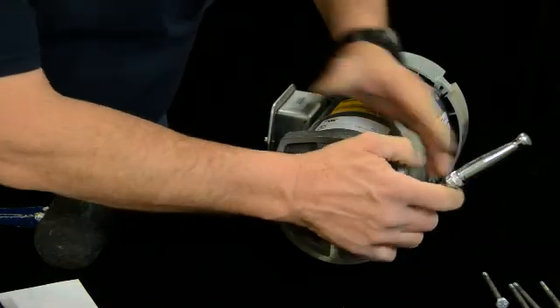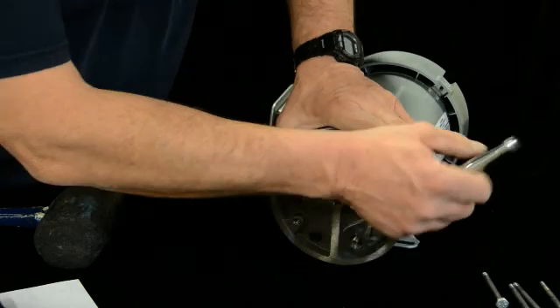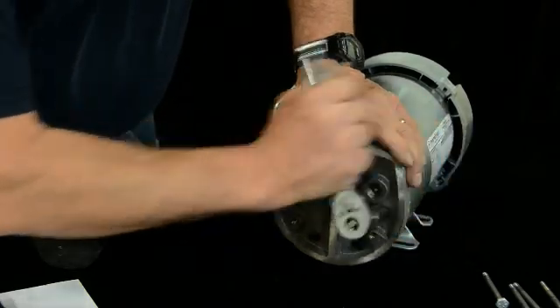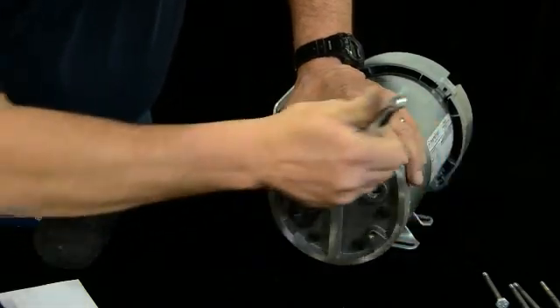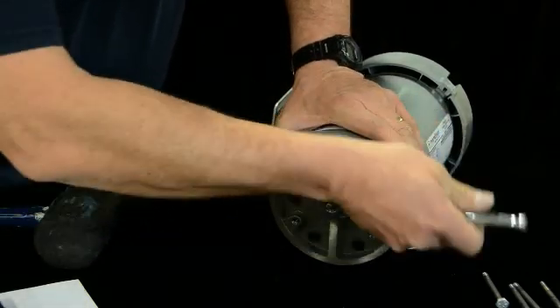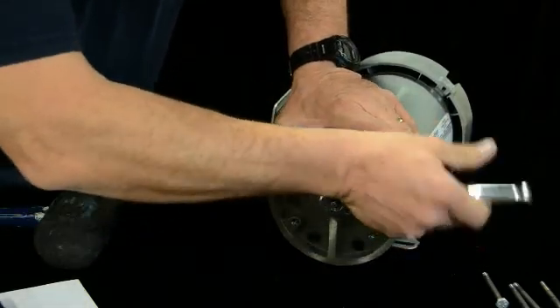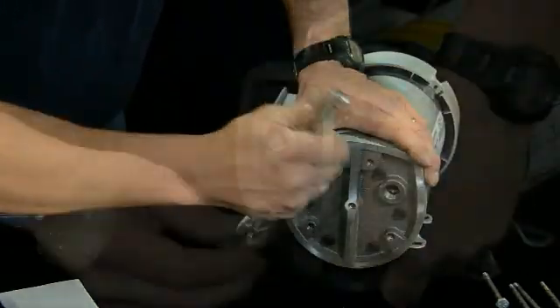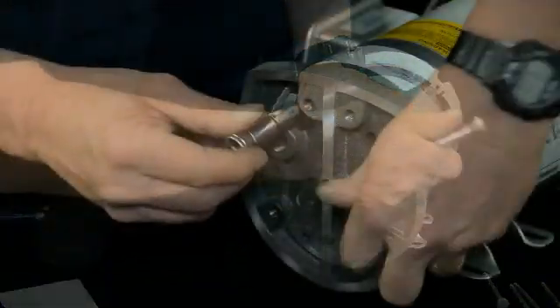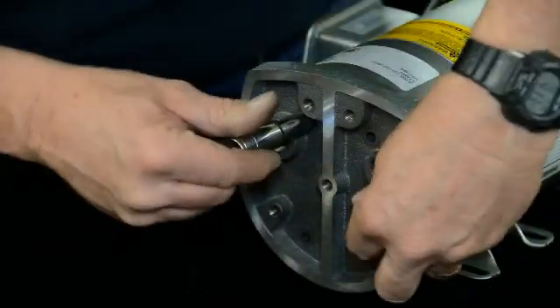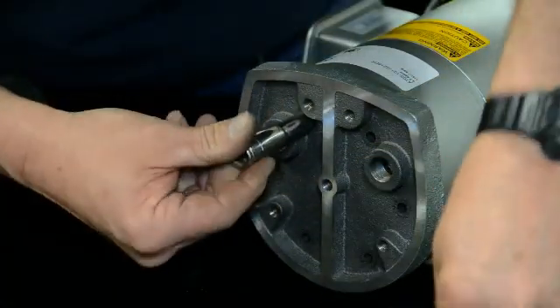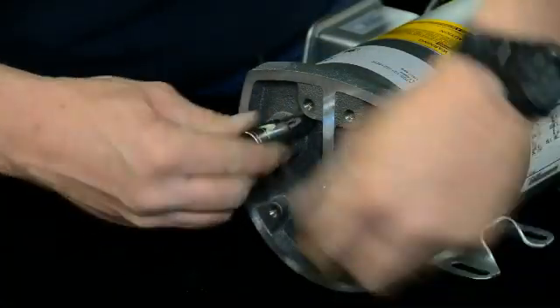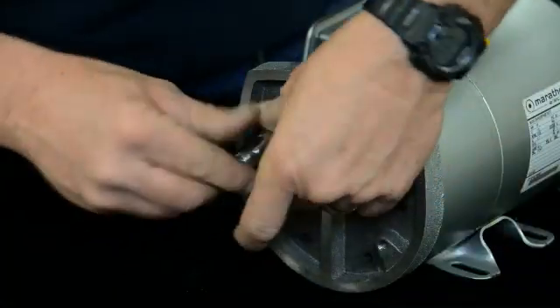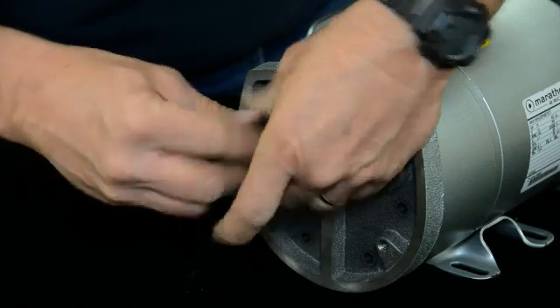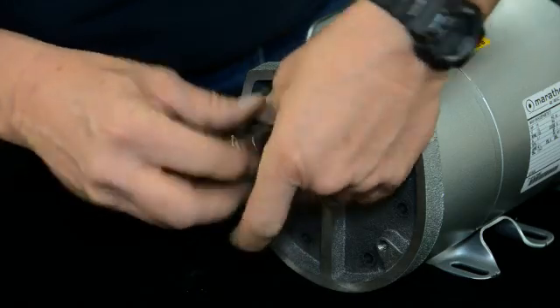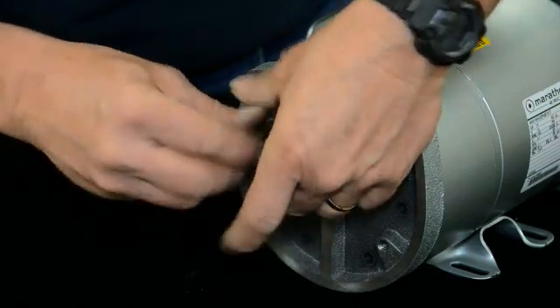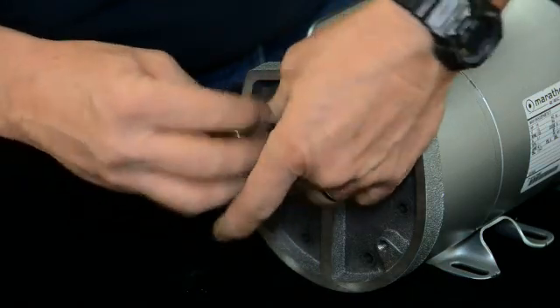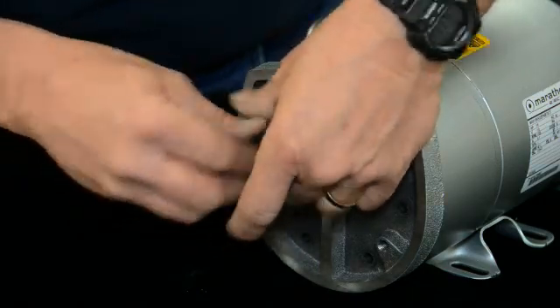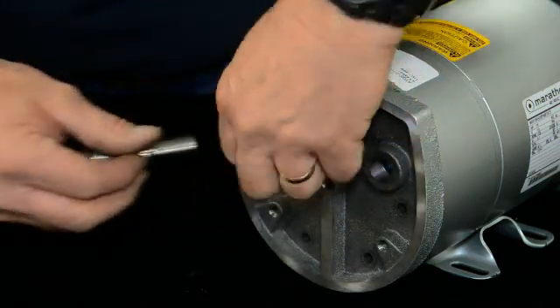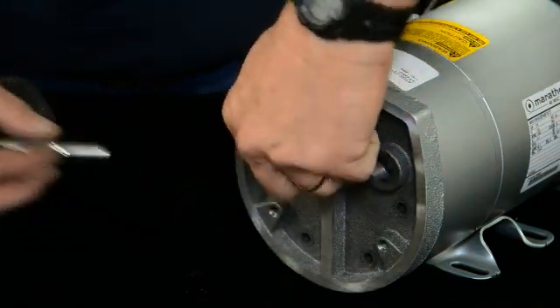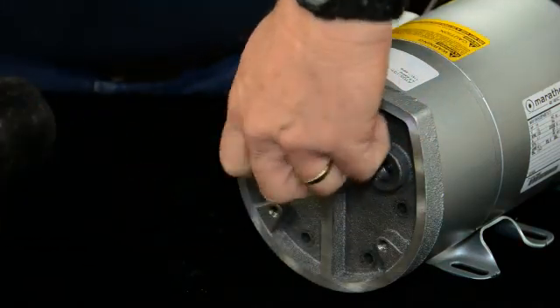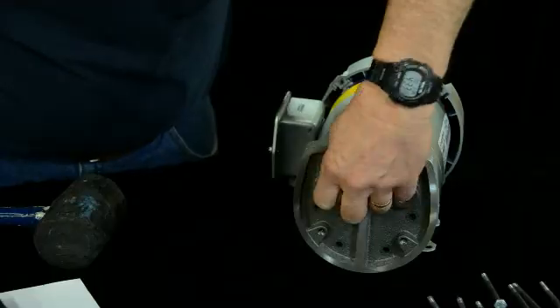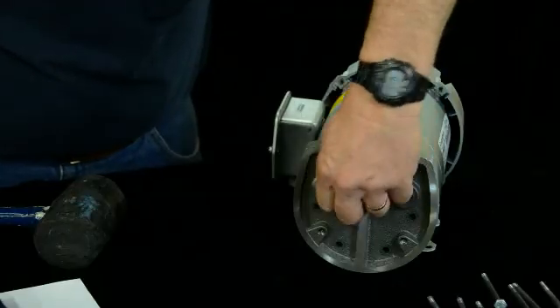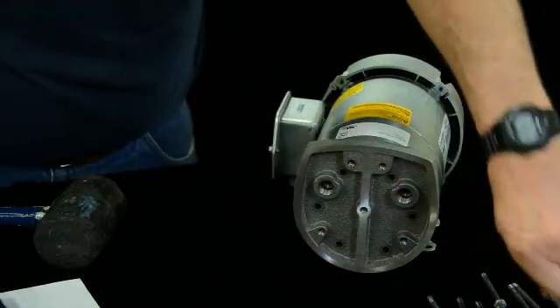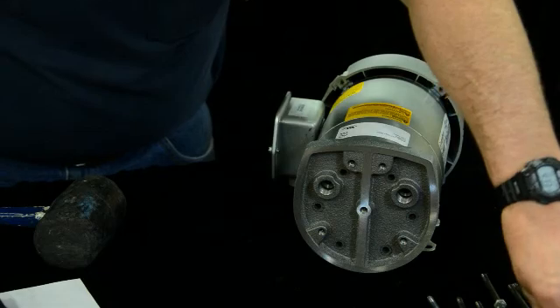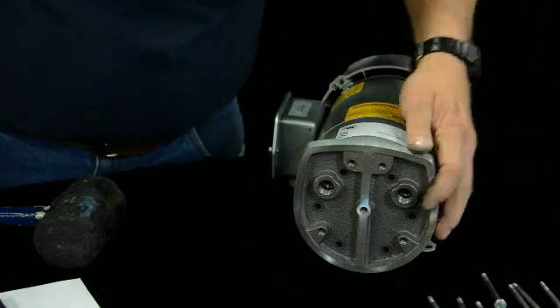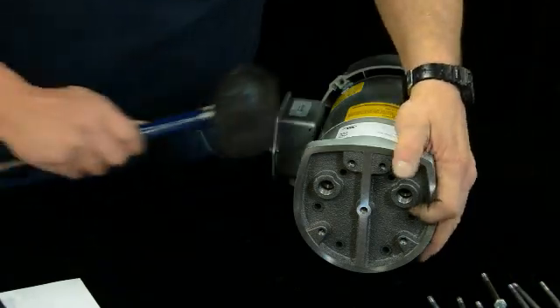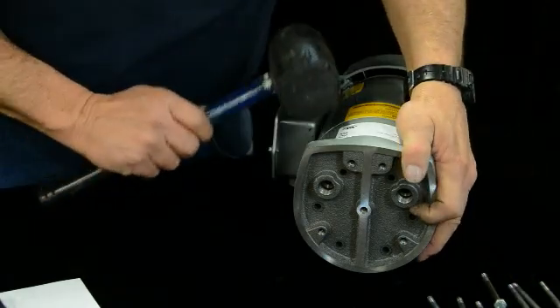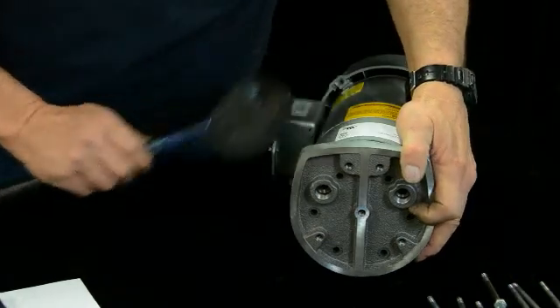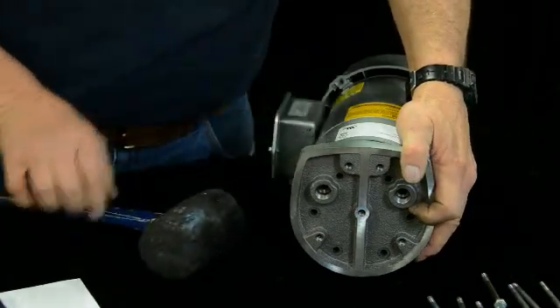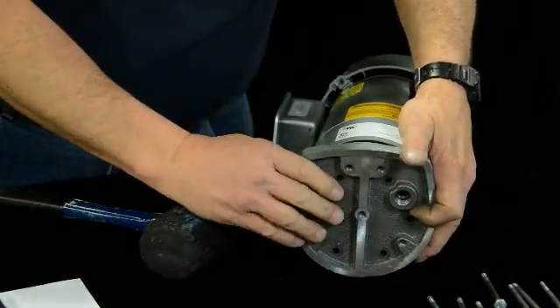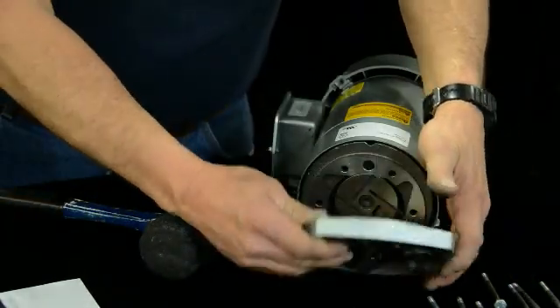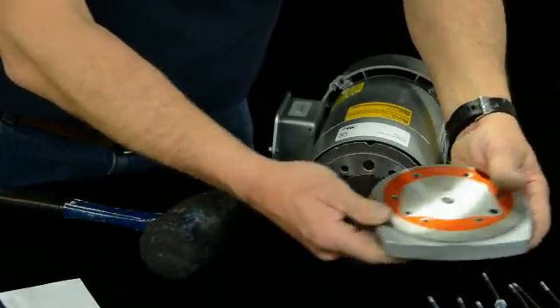A 3/8ths socket takes off this front plate. Inside of here are some carbon vanes on a rotor that's cantered, which produces pressure. So just take your rubber mallet and knock that part off.